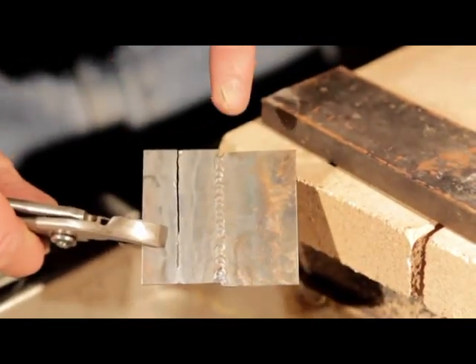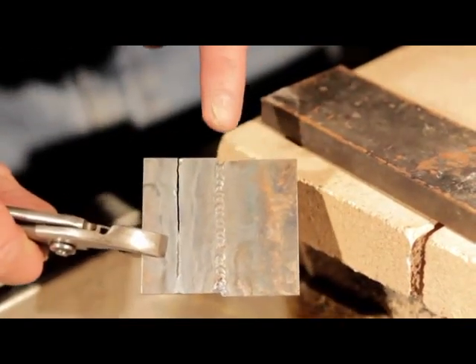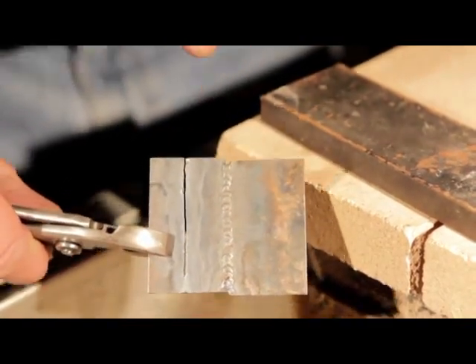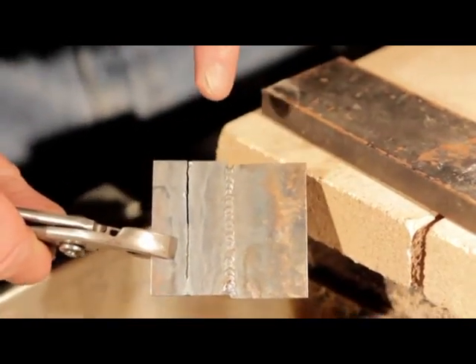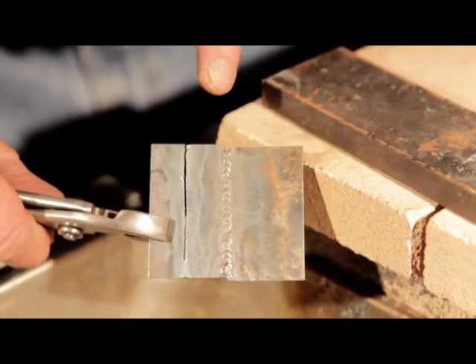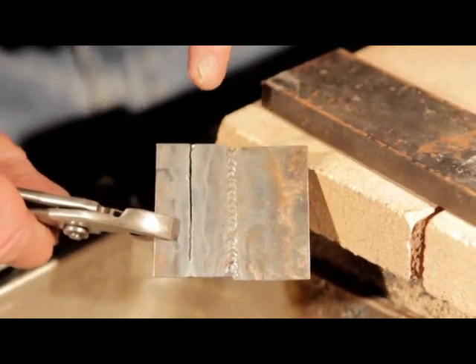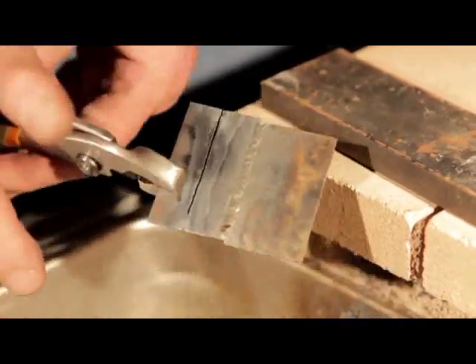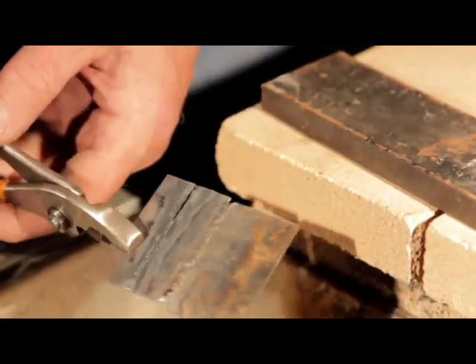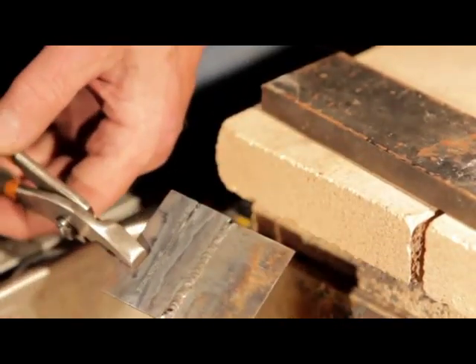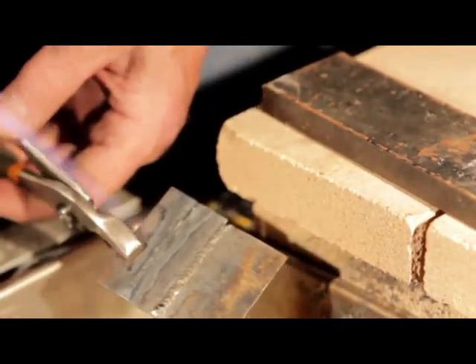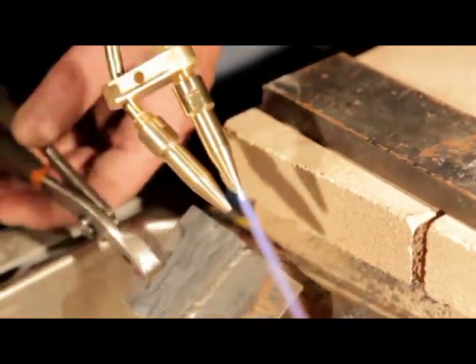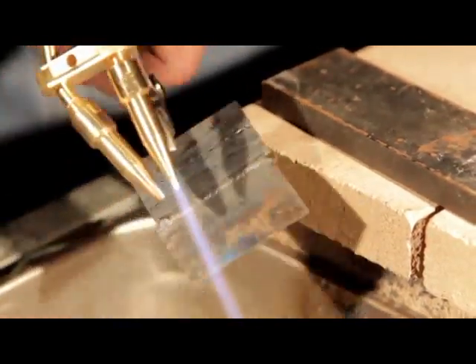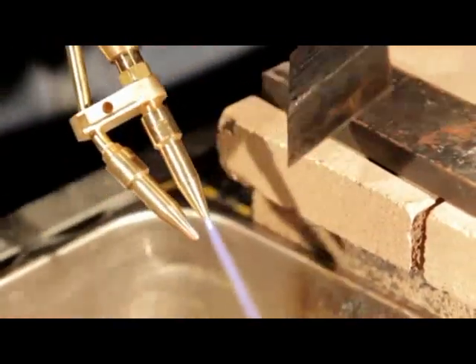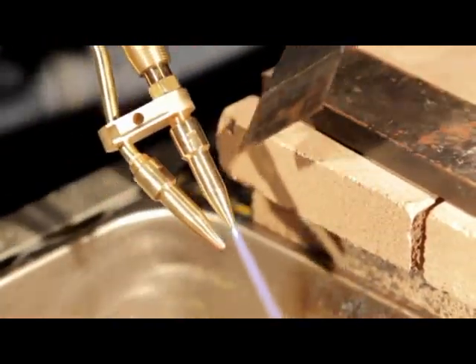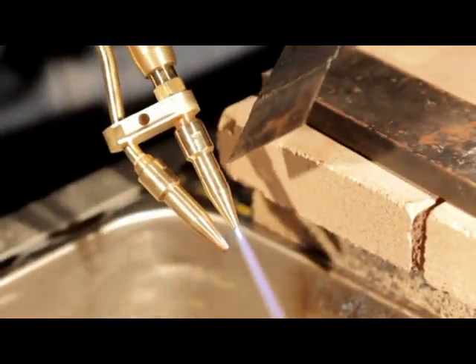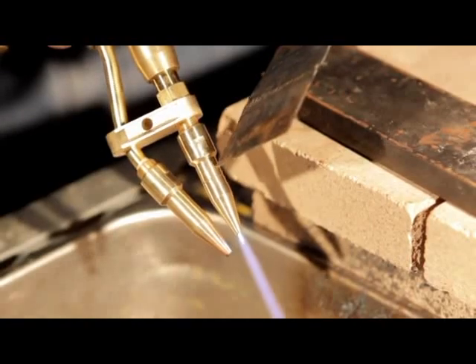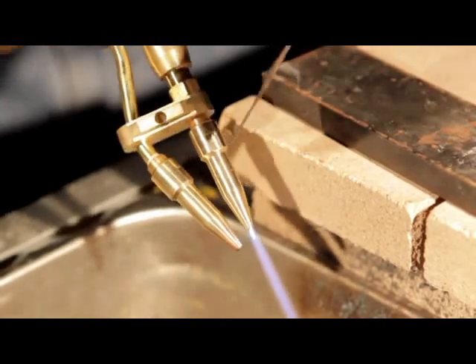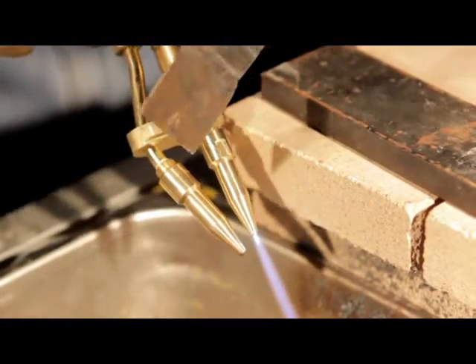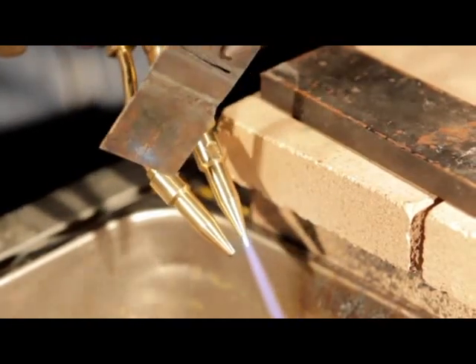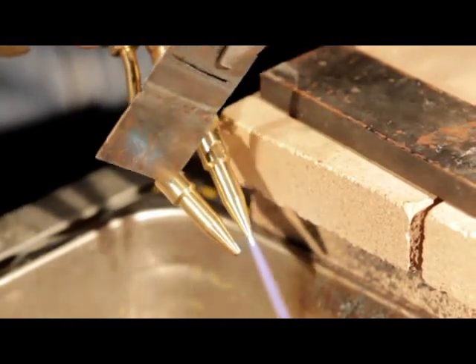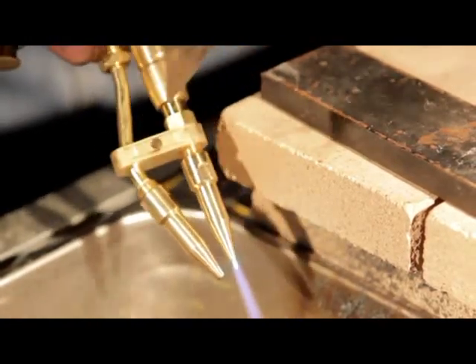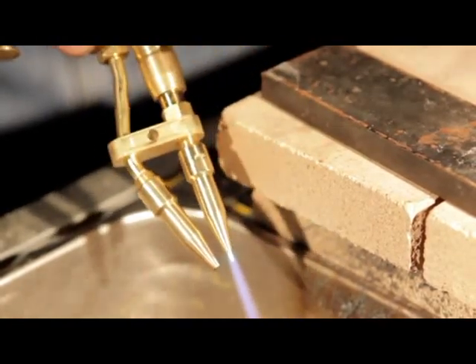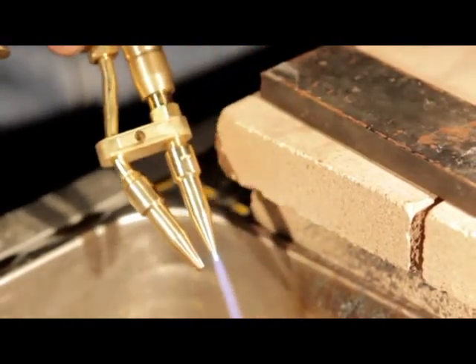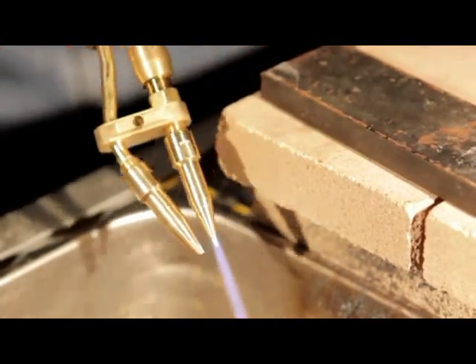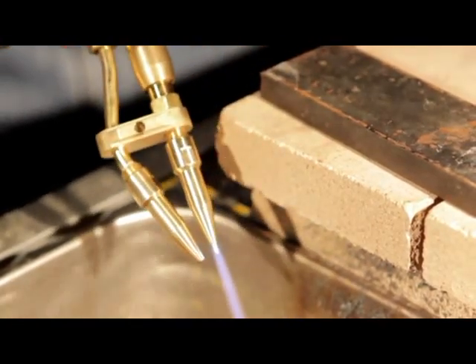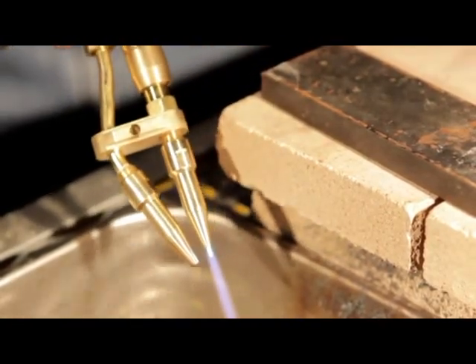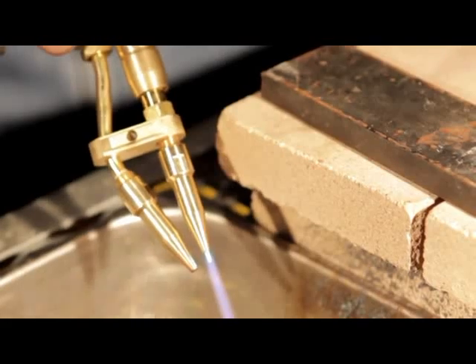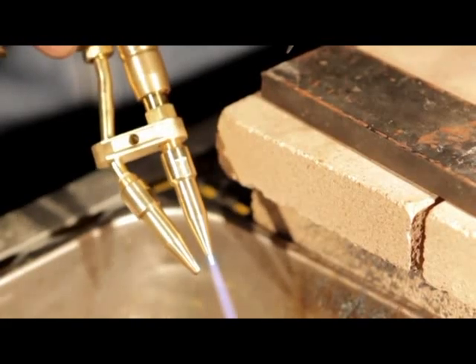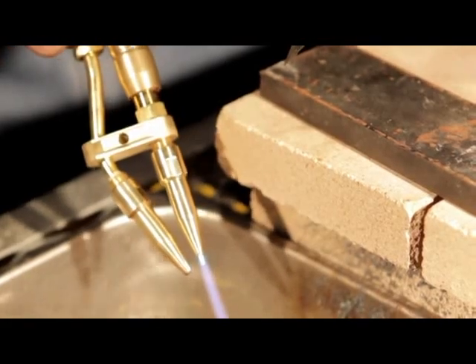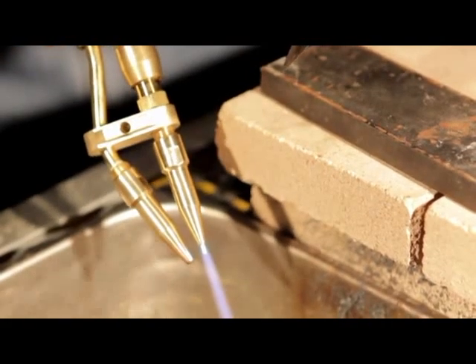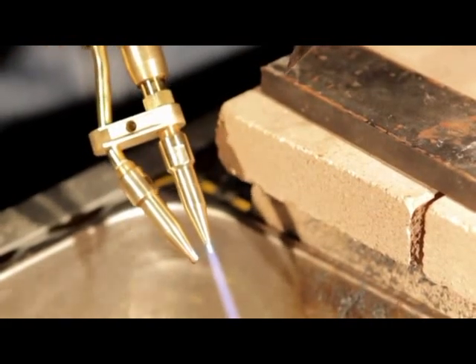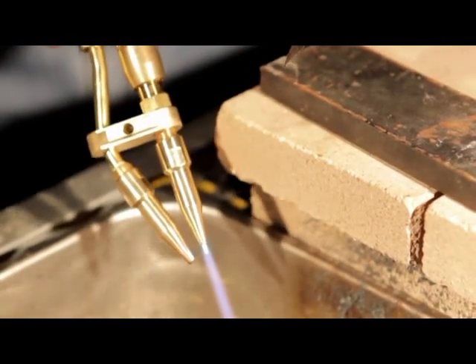Now if I'm cutting one-eighth of an inch, my top tip would be my number one tip, and that bottom tip would be my copper tip. That's on one-eighth of an inch only. Now we're going to cut some thicker plate for you.